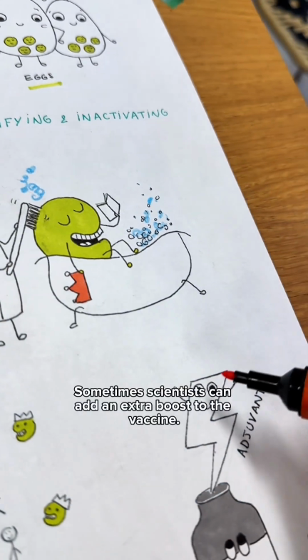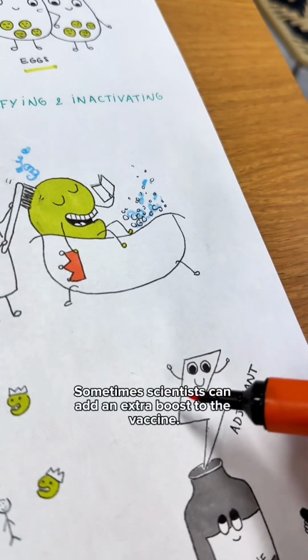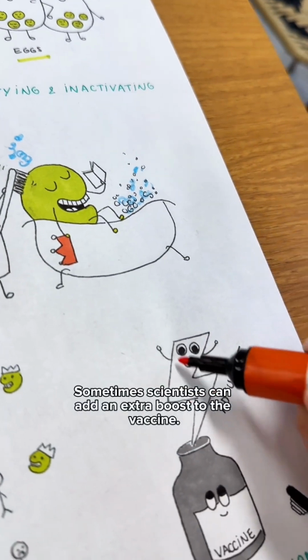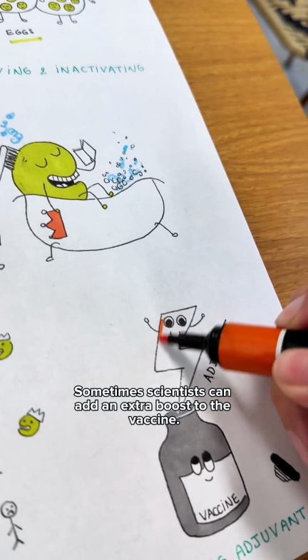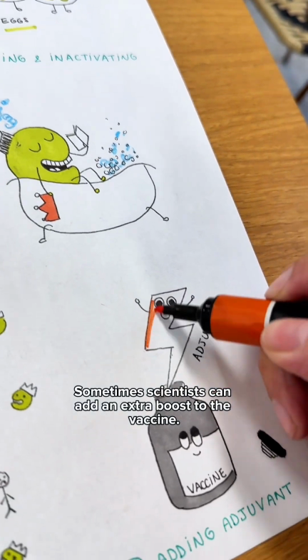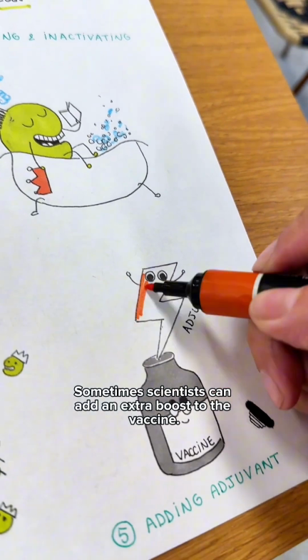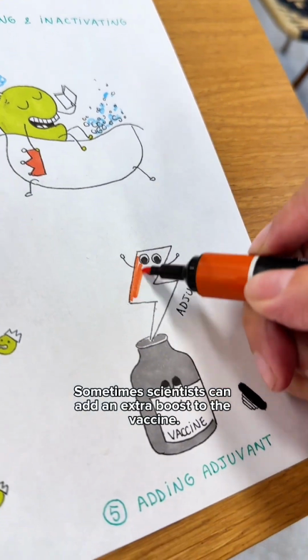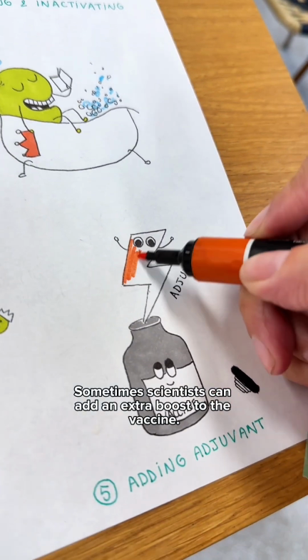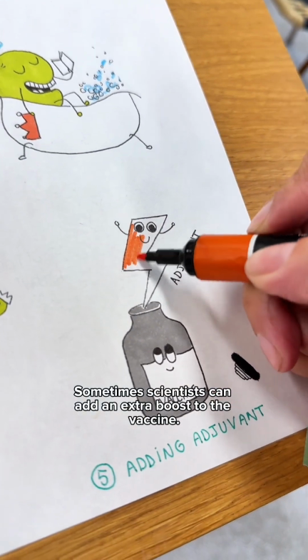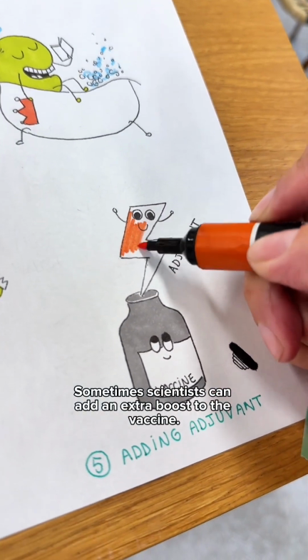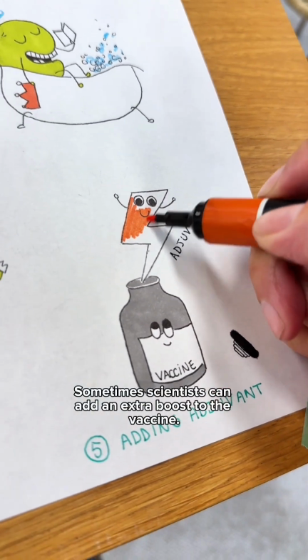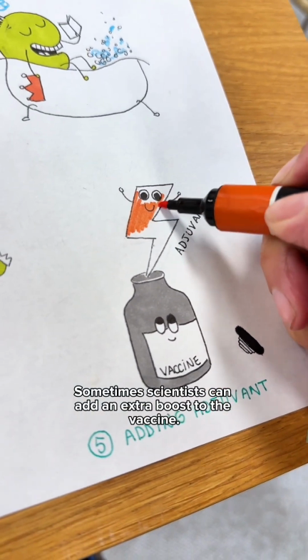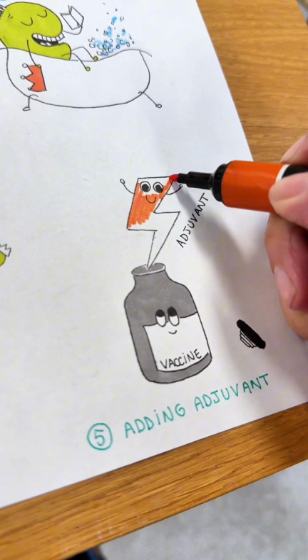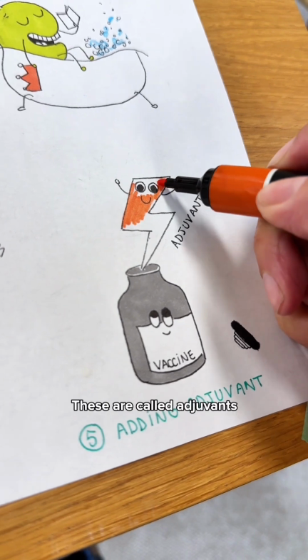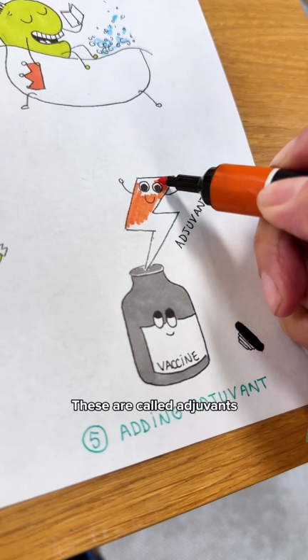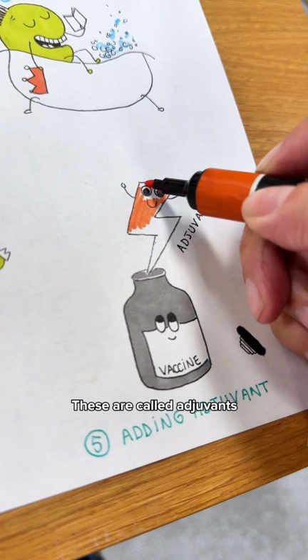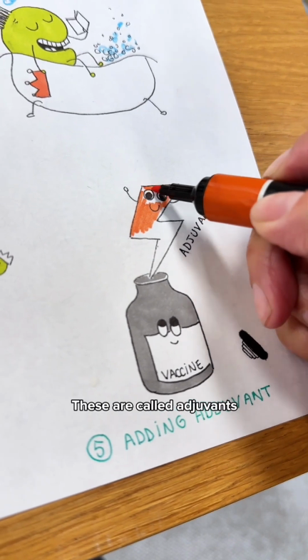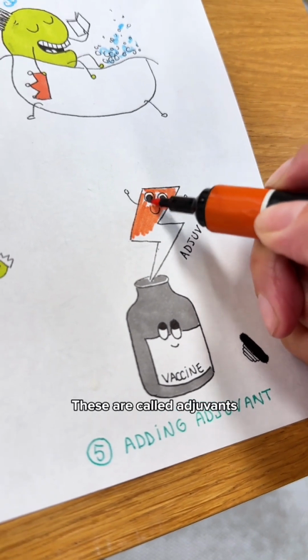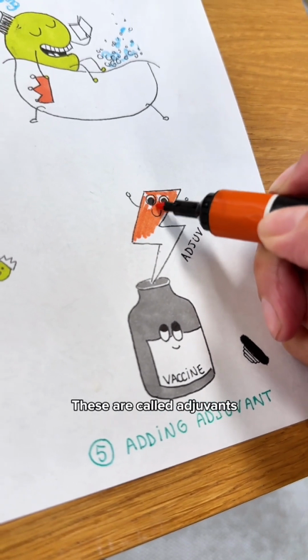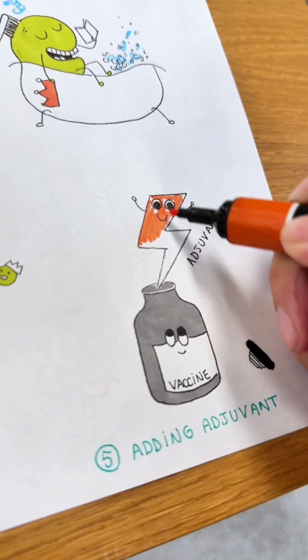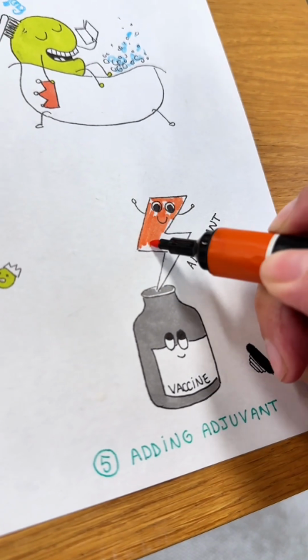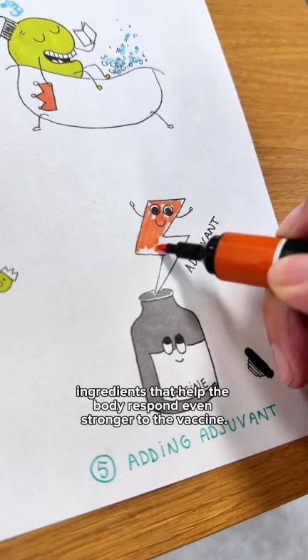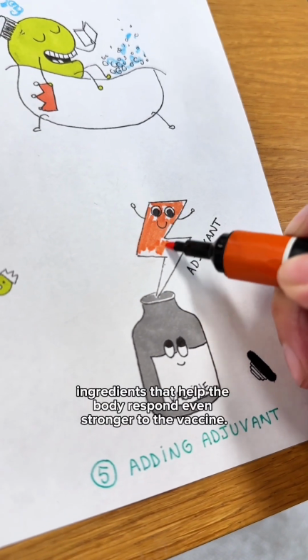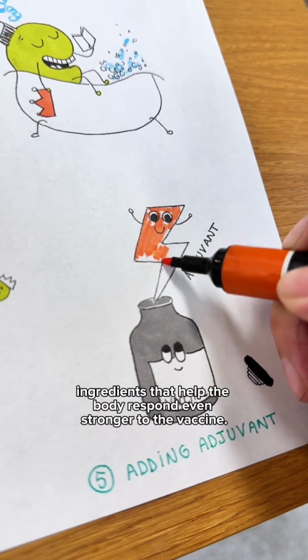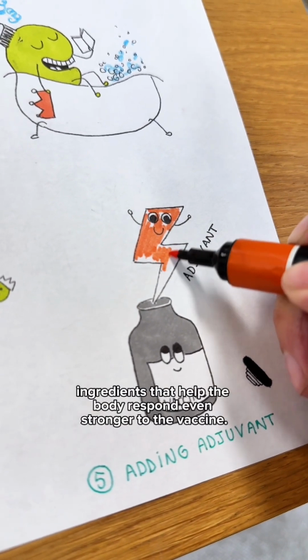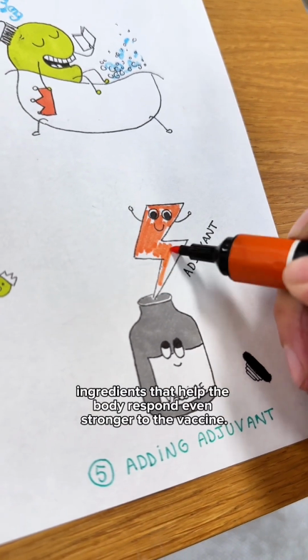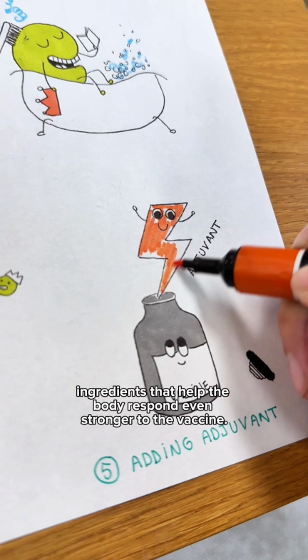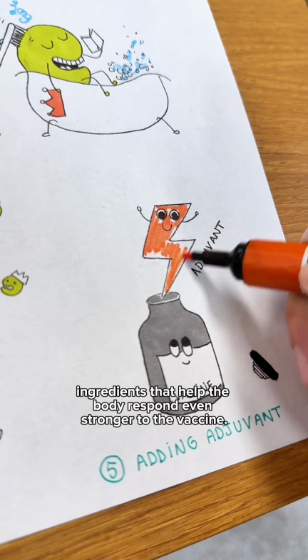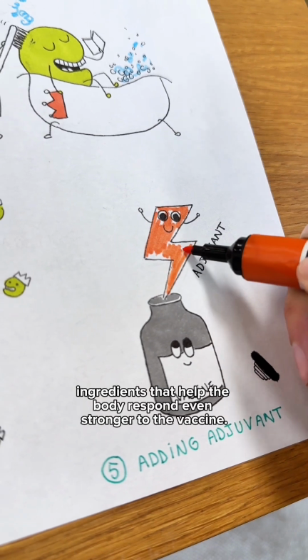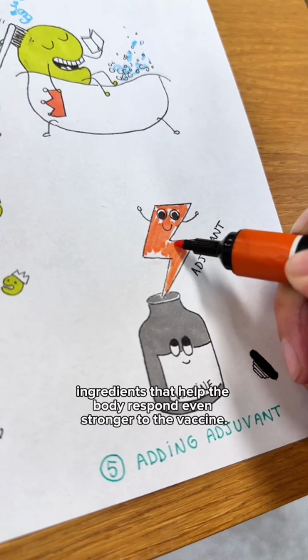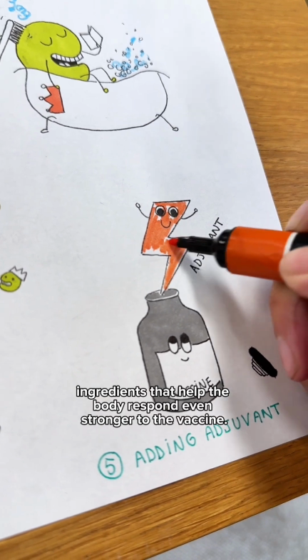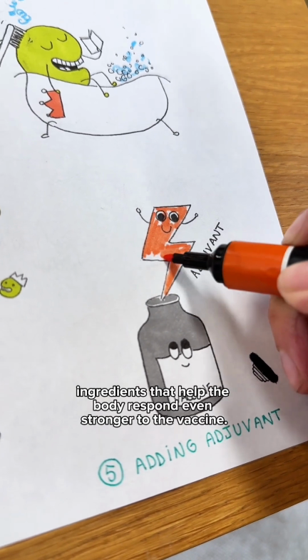Sometimes scientists can add an extra boost to the vaccine. These are called adjuvants — ingredients that help the body respond even stronger to the vaccine.